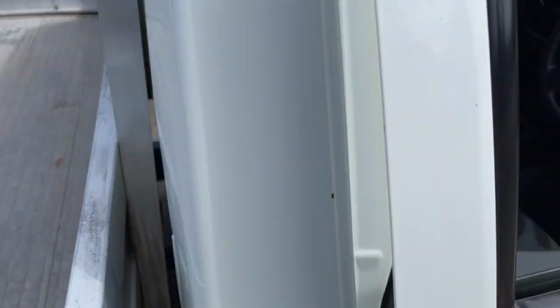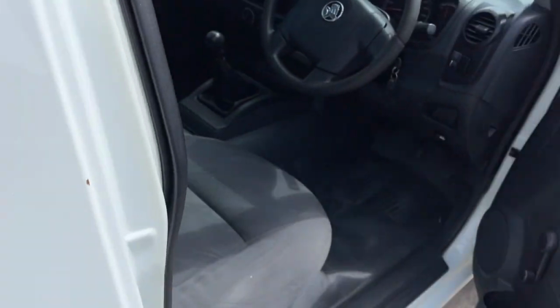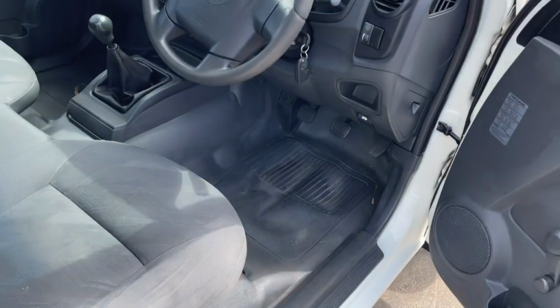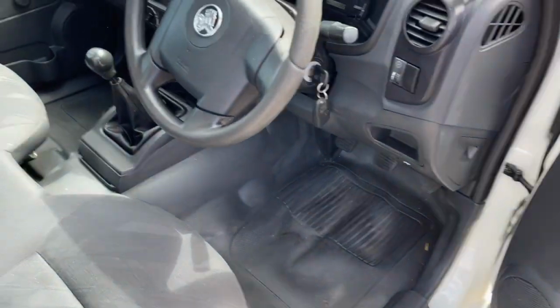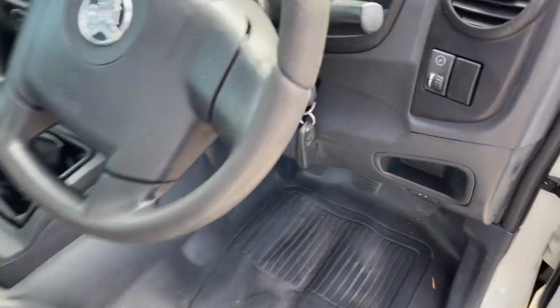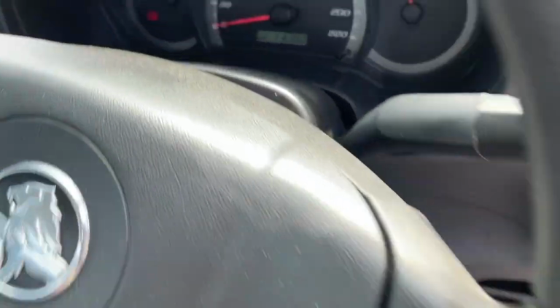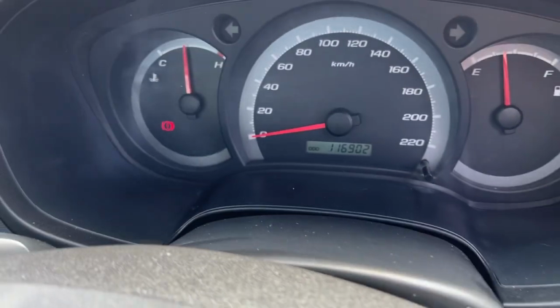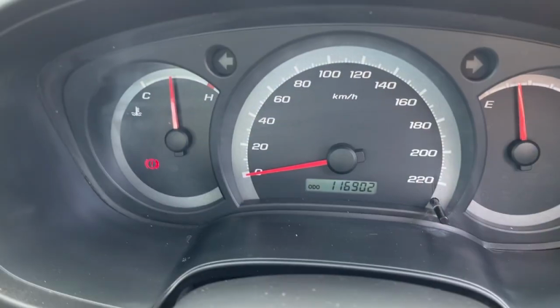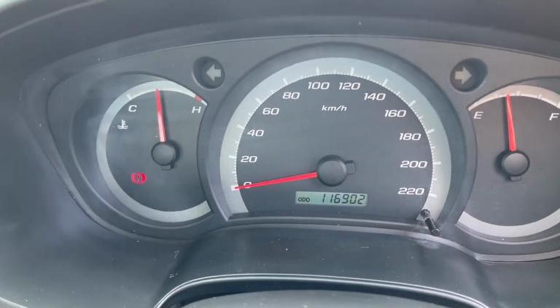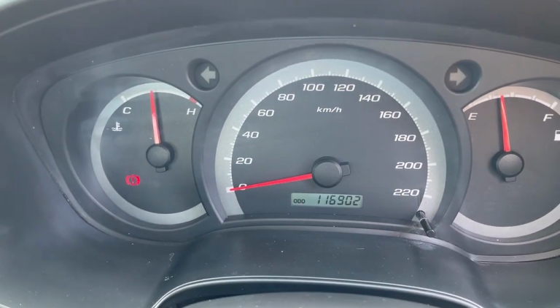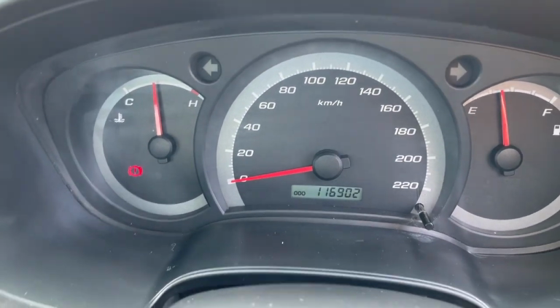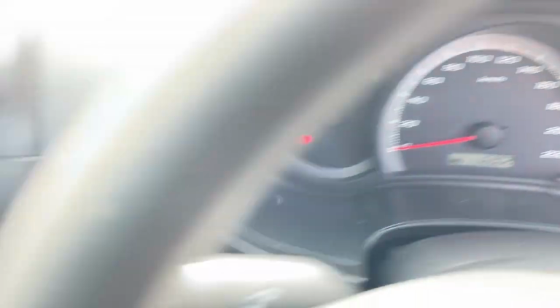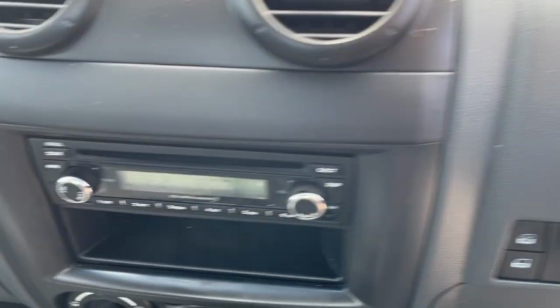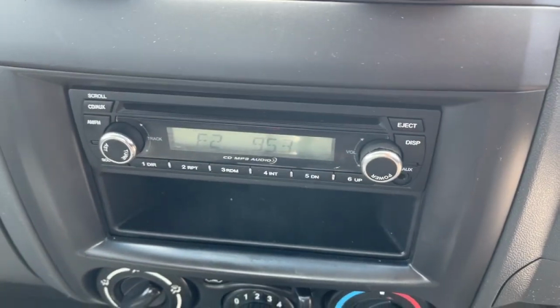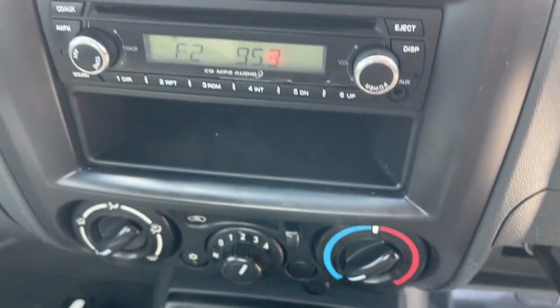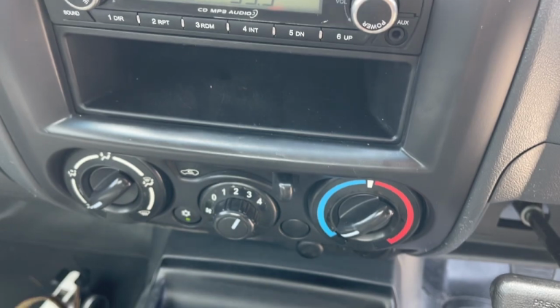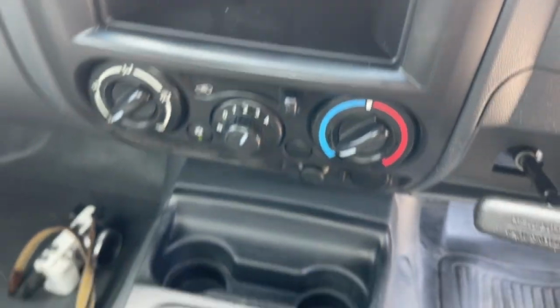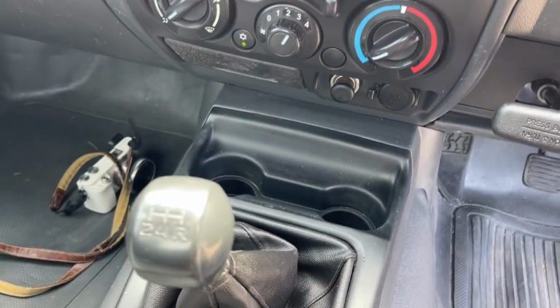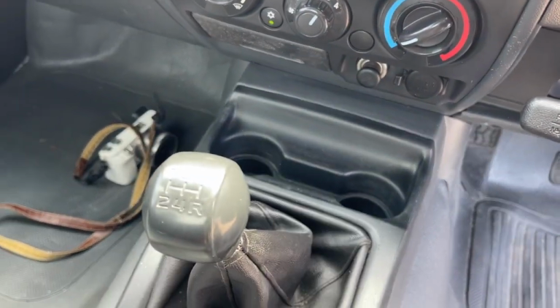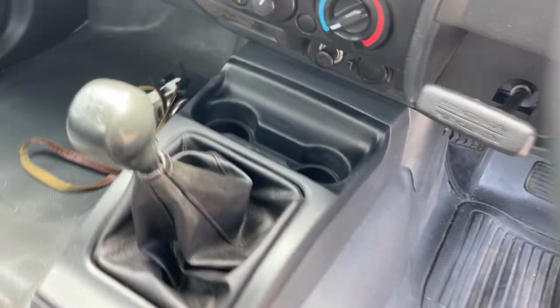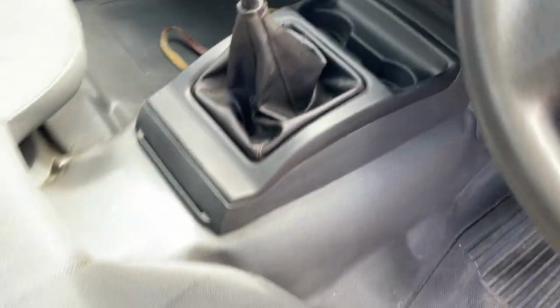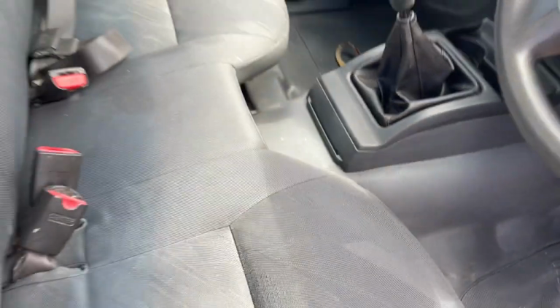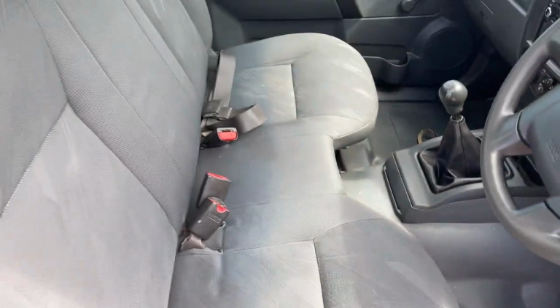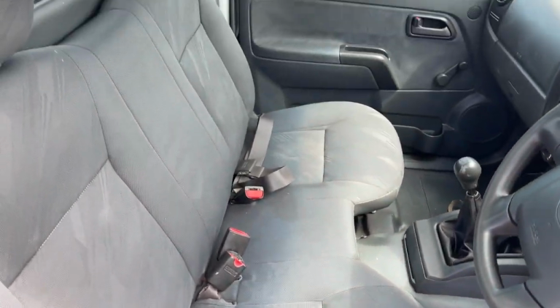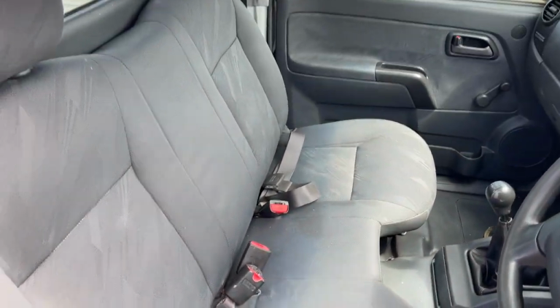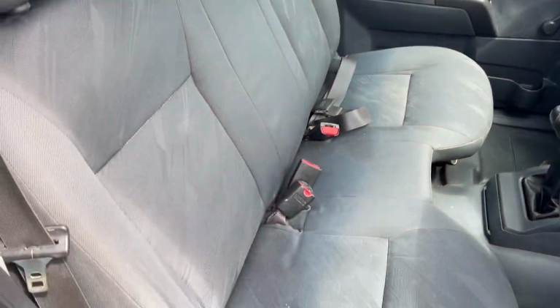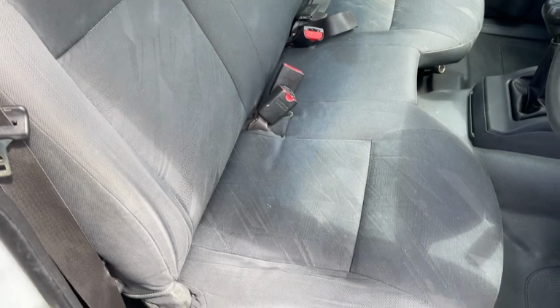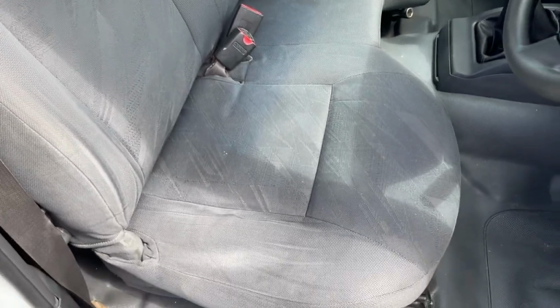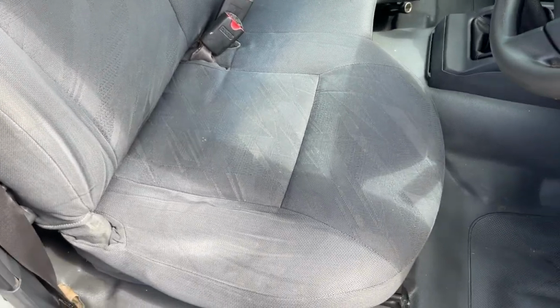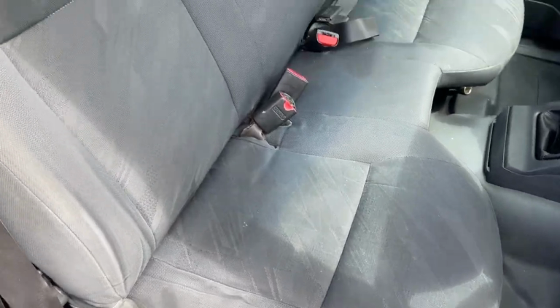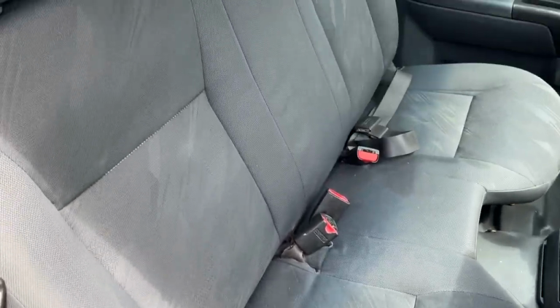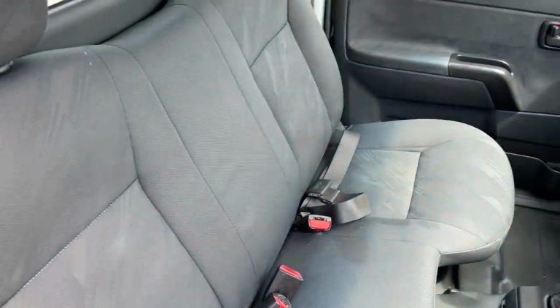Mechanically very sound. We've got the remote central locking, it's 116,000 k's, it's a CD radio, air conditioning, and it's a 5 speed manual. Plus it's a 3 seater ute and the seat trim is in pretty good nick for the age.